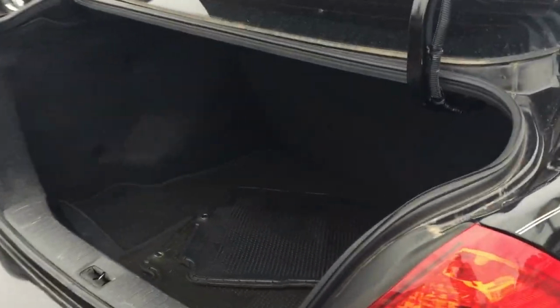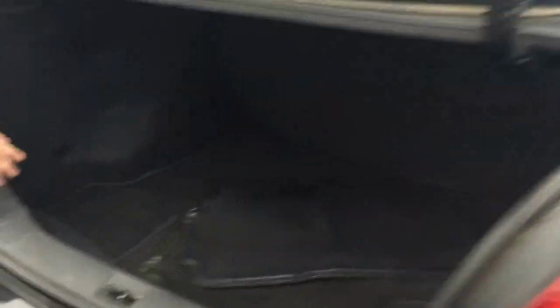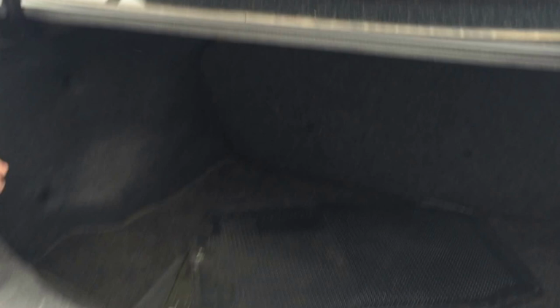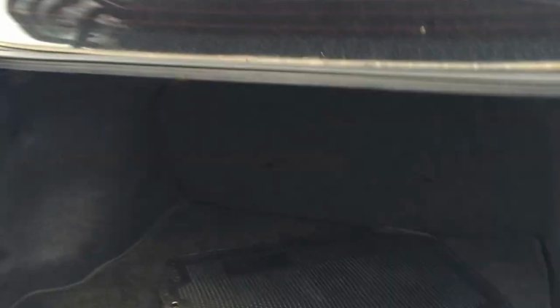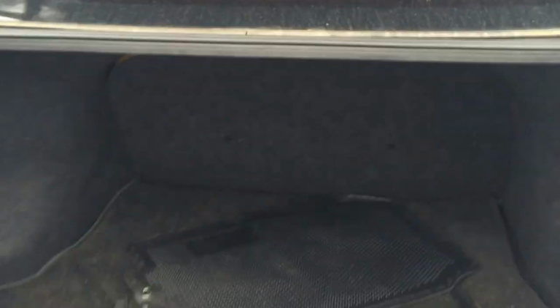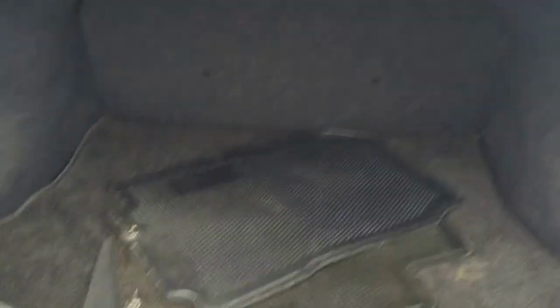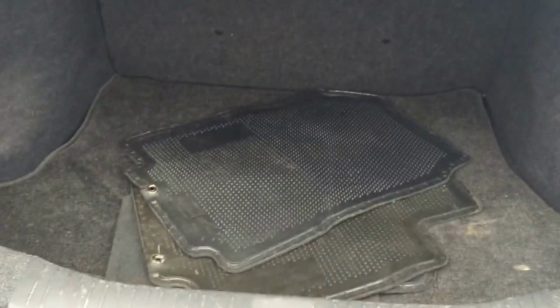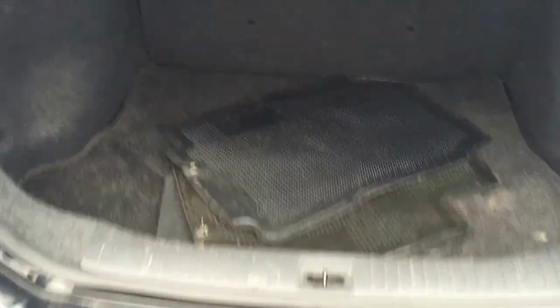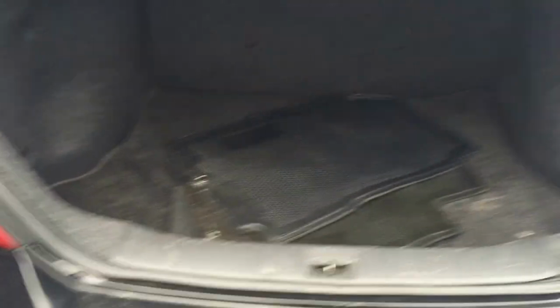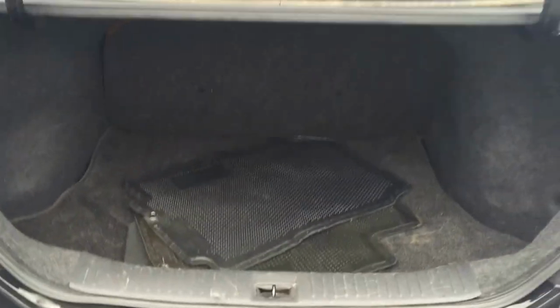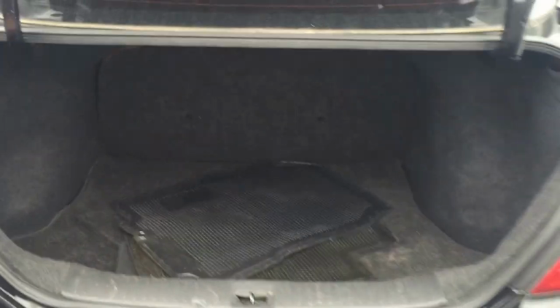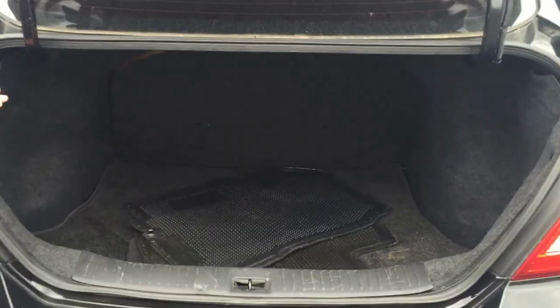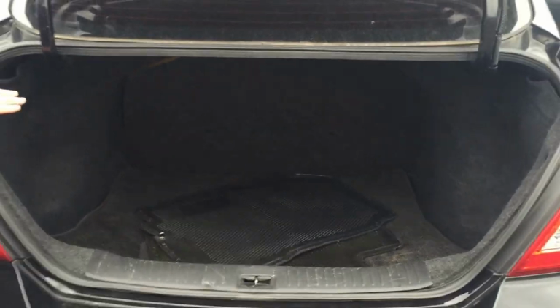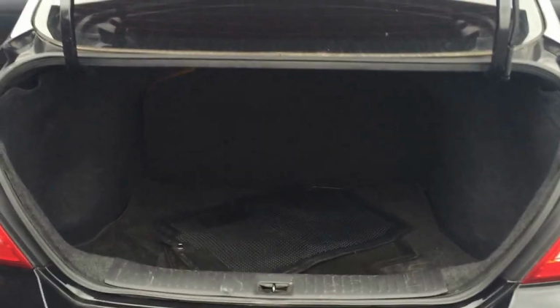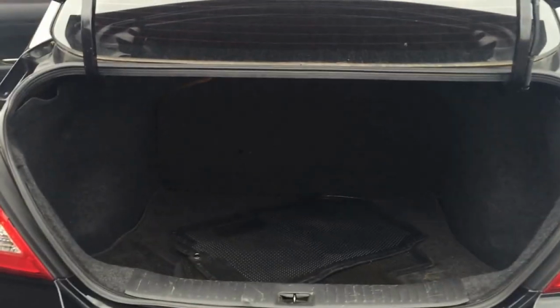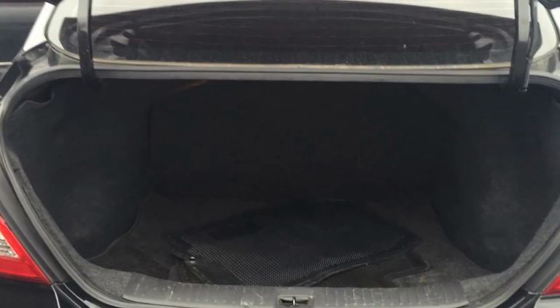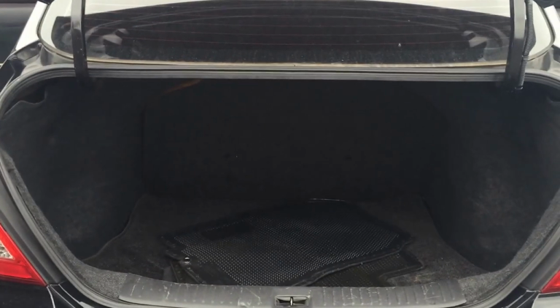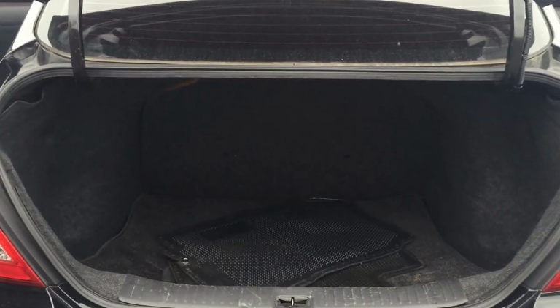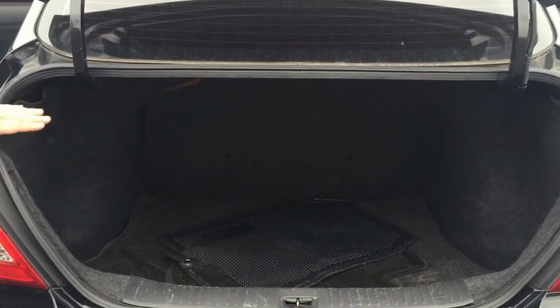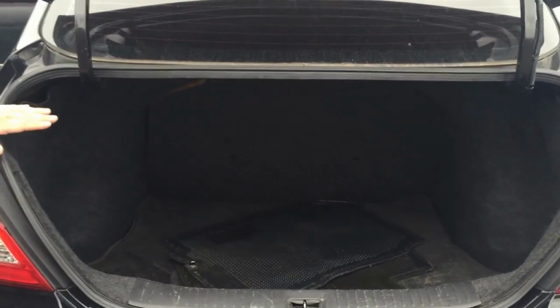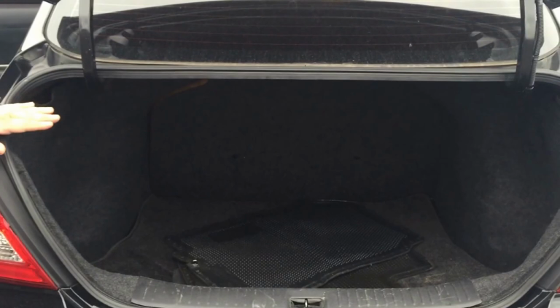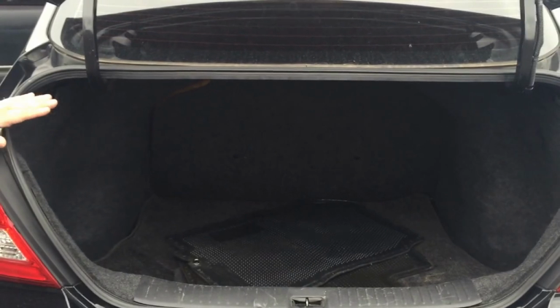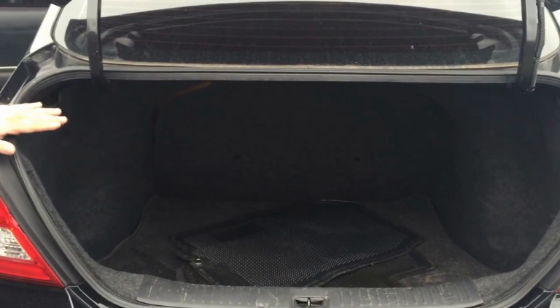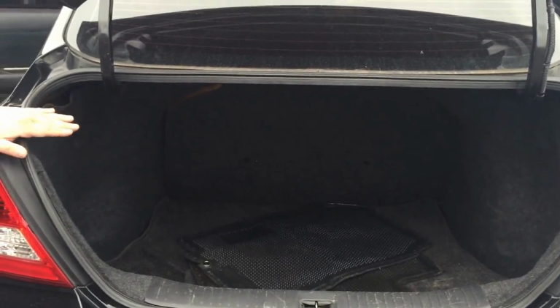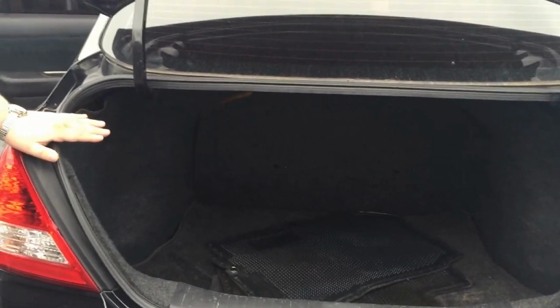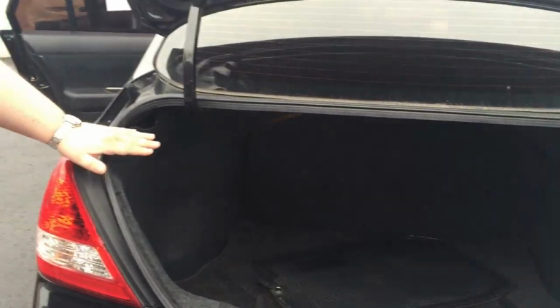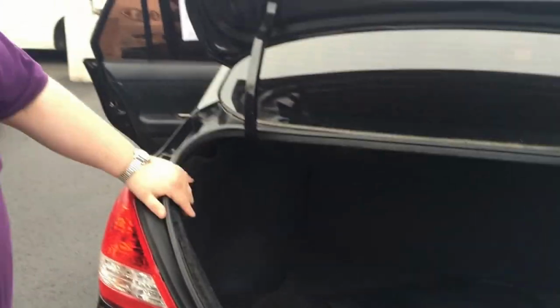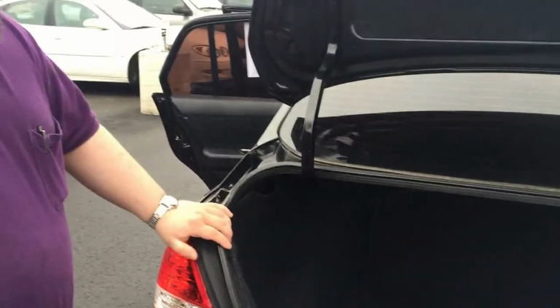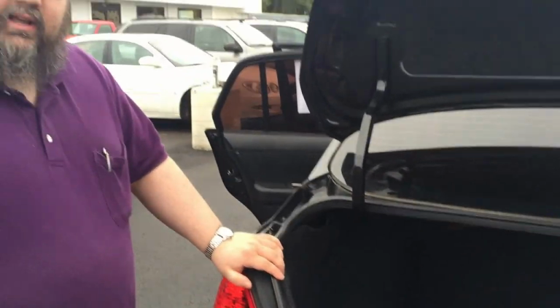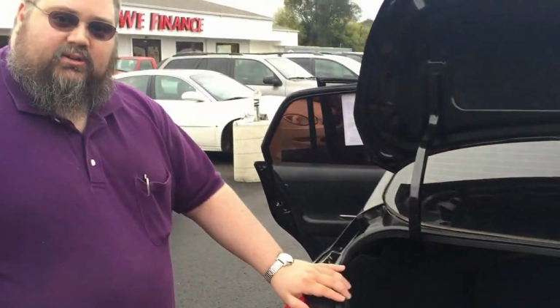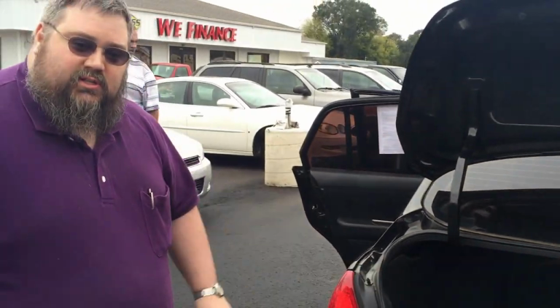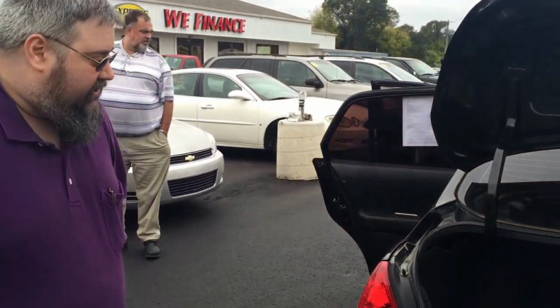Nice big trunk. A lot of room for a vehicle this size. We've got a lot of things going on in here — going shopping, going on vacation. Definitely a lot of trunk space.